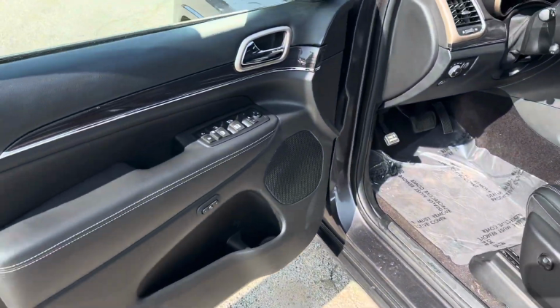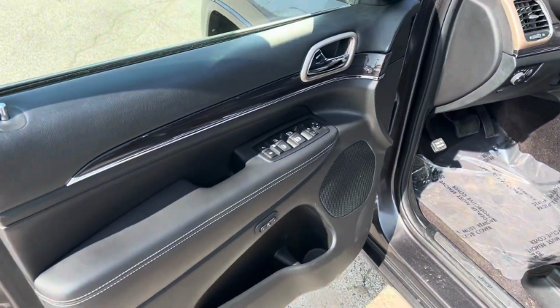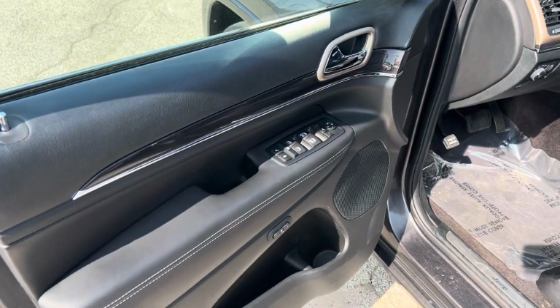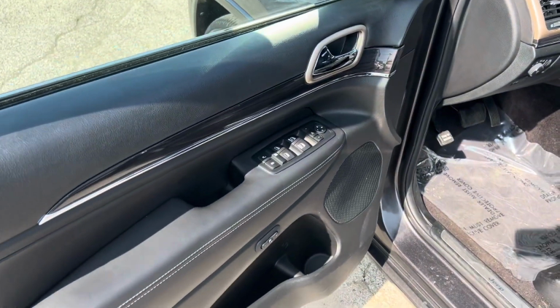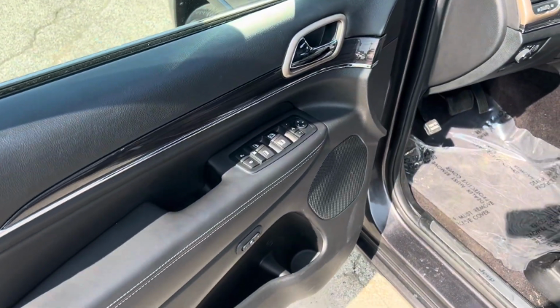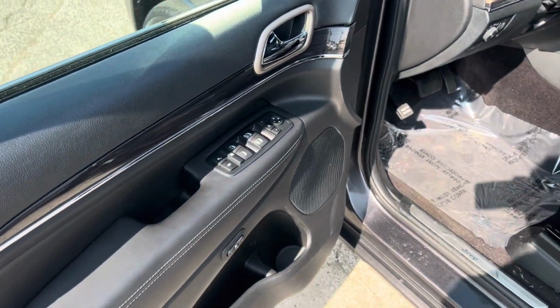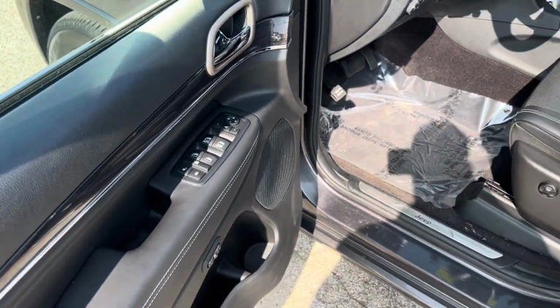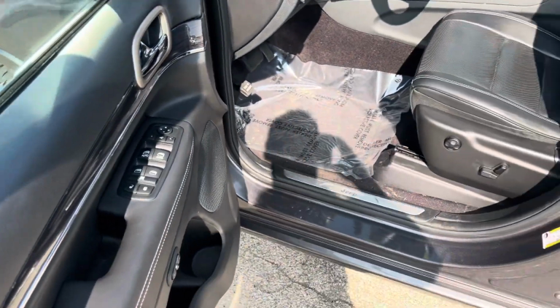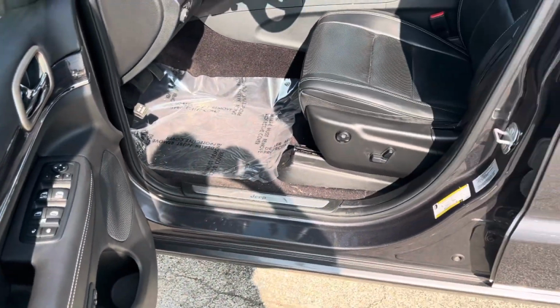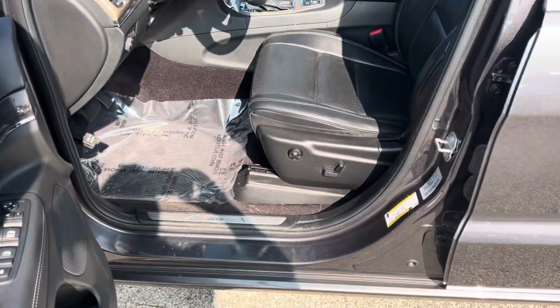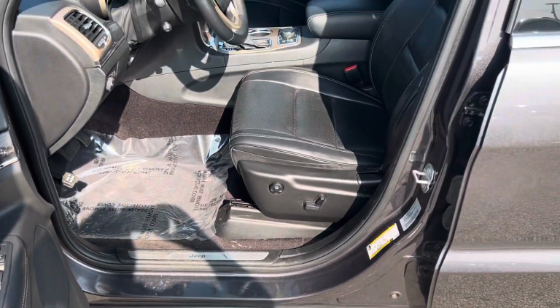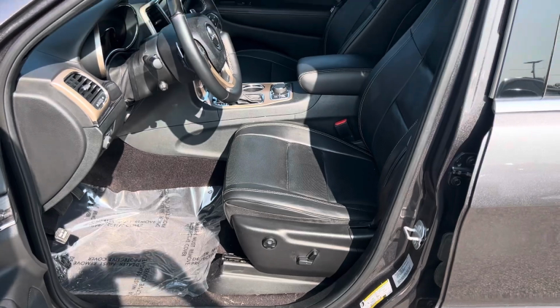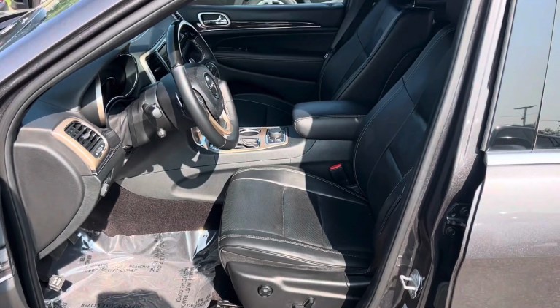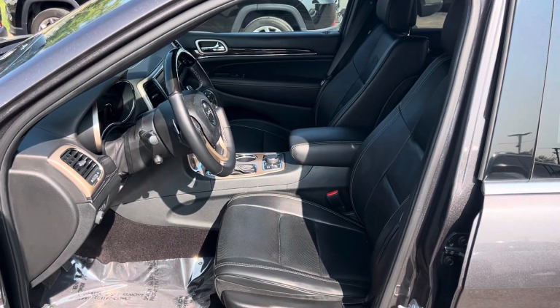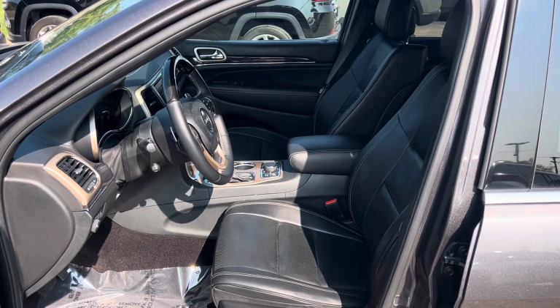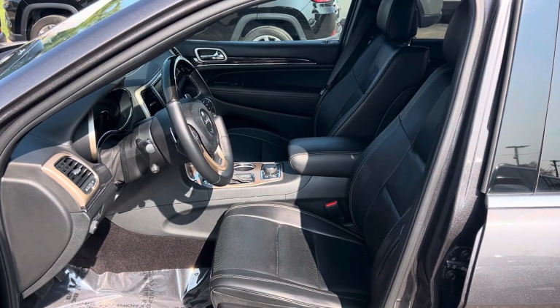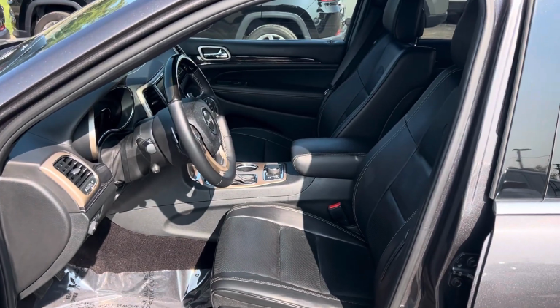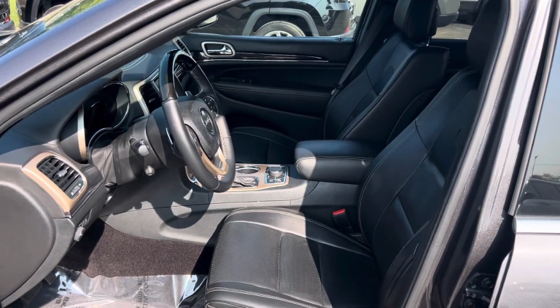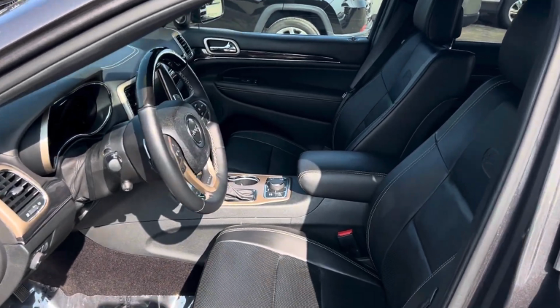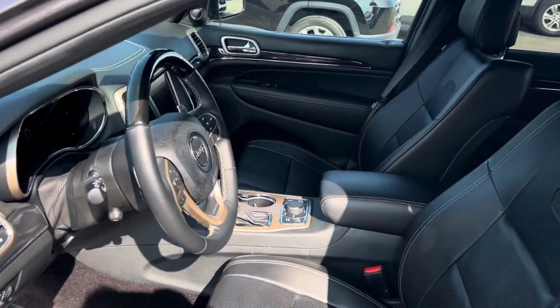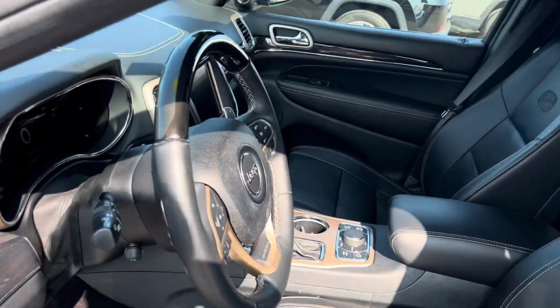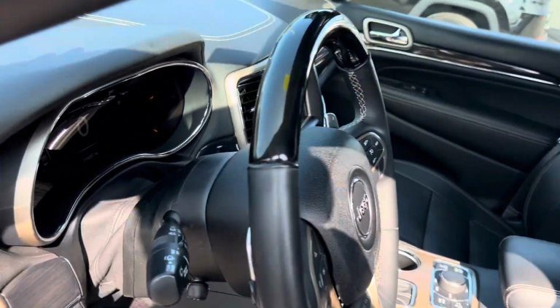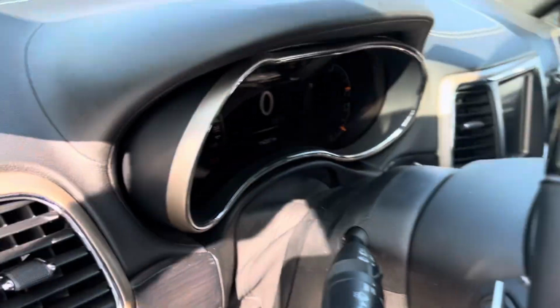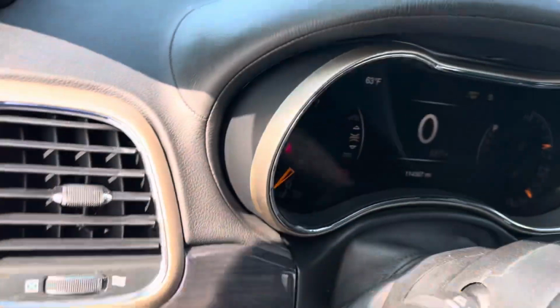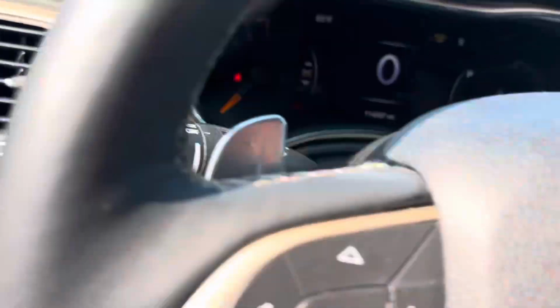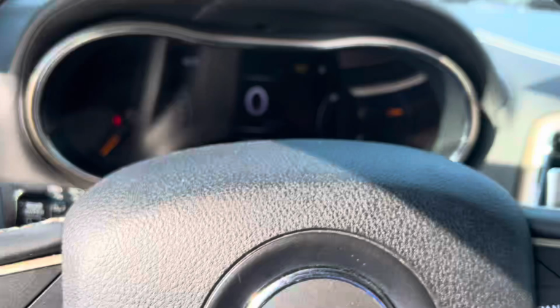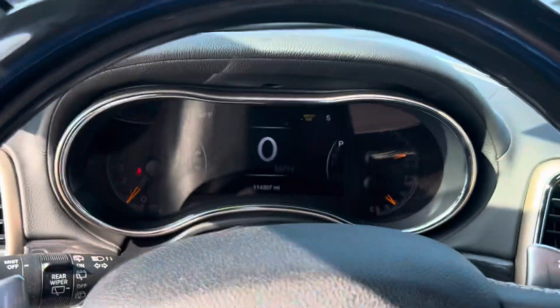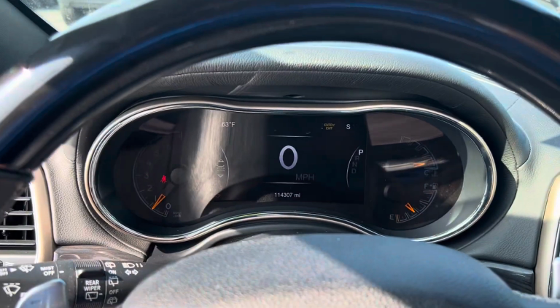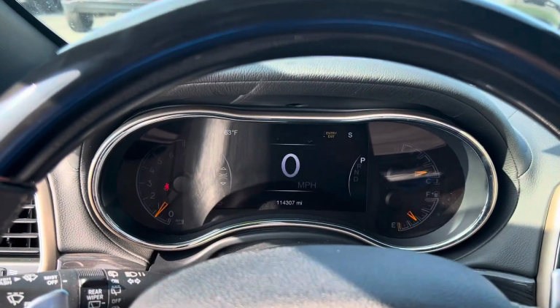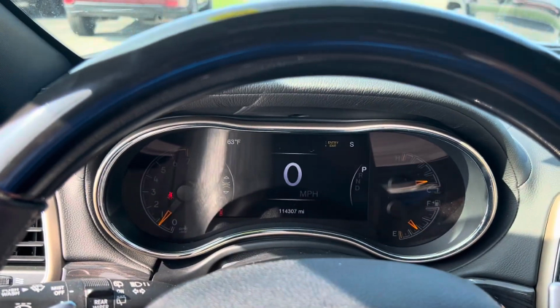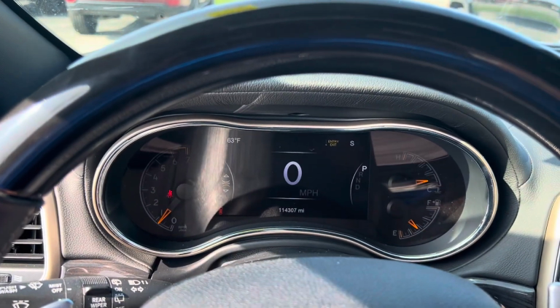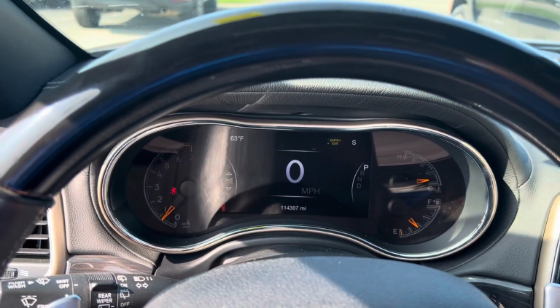Power windows, power locks, power mirrors, power seats, memory seats. We'll take a step inside. We have your instrument cluster which is fully customizable.